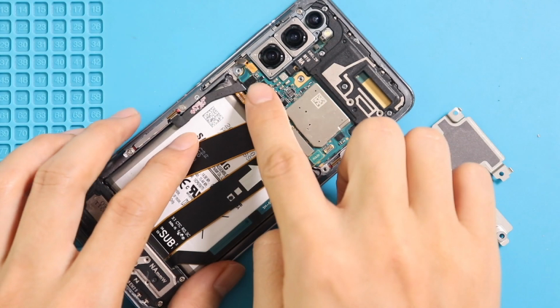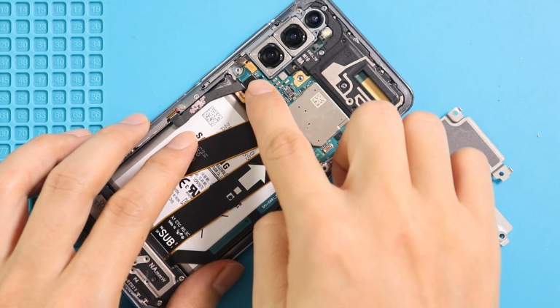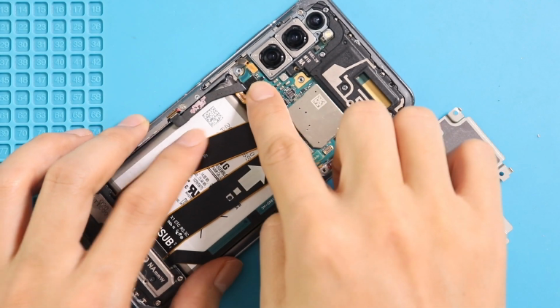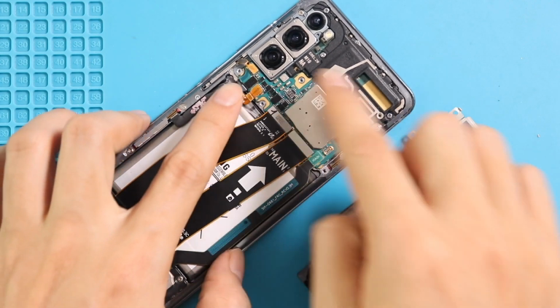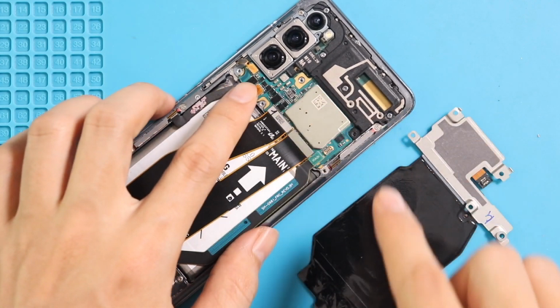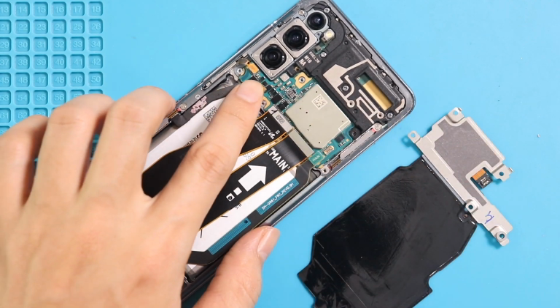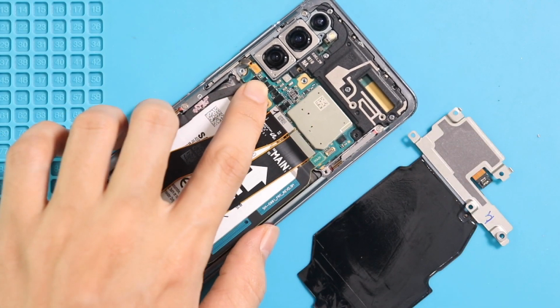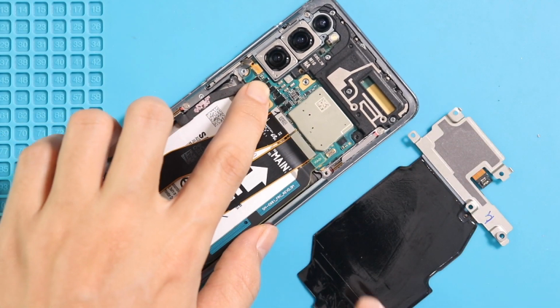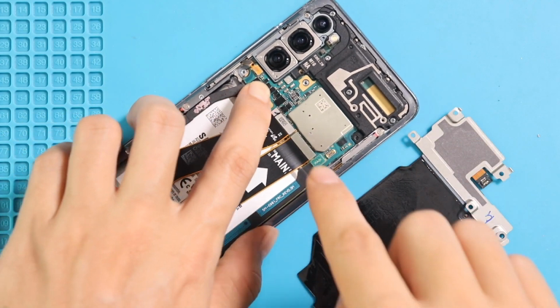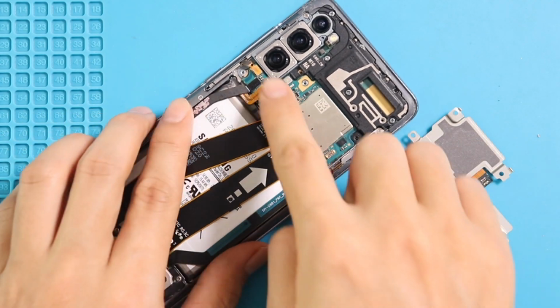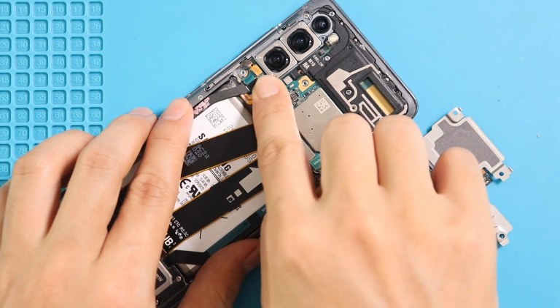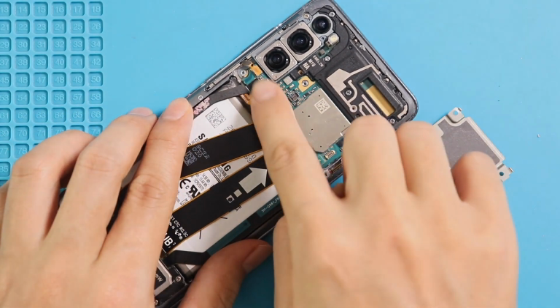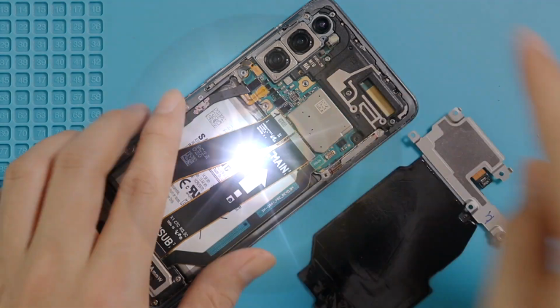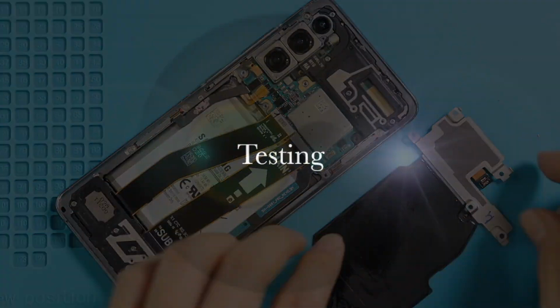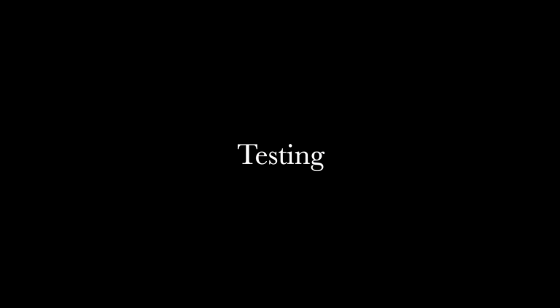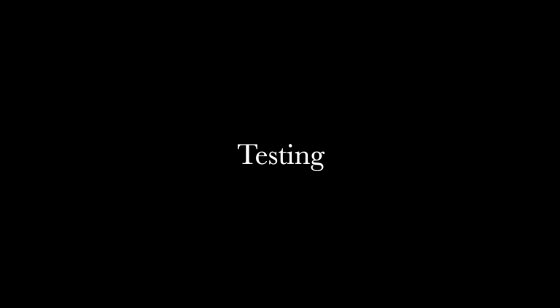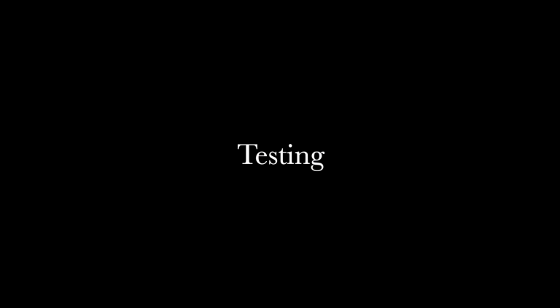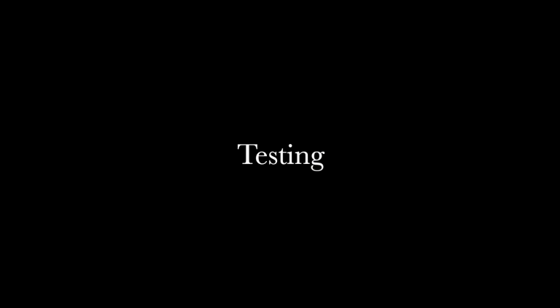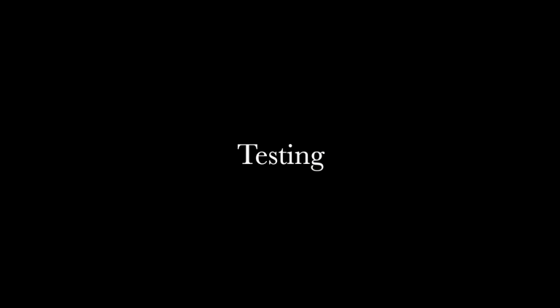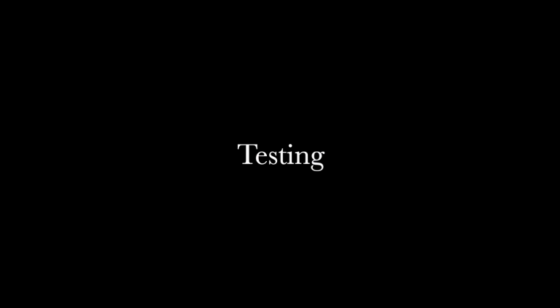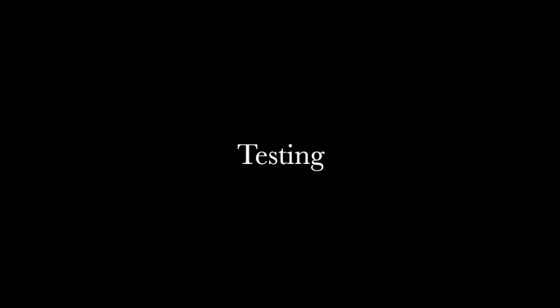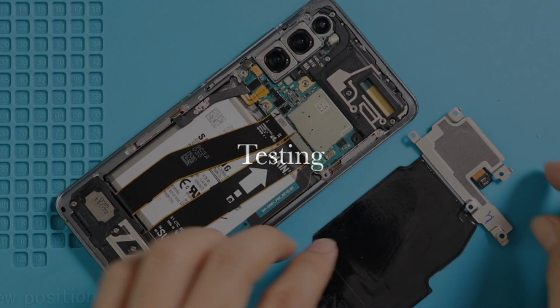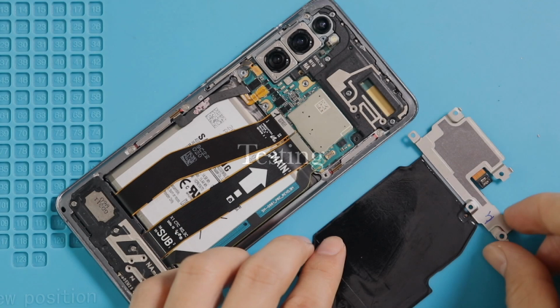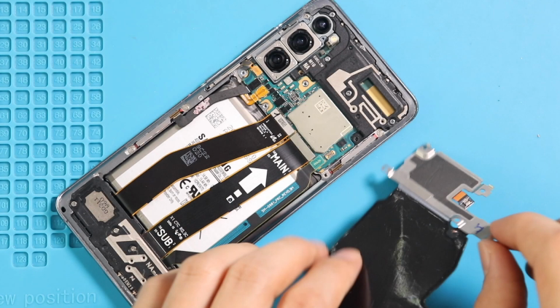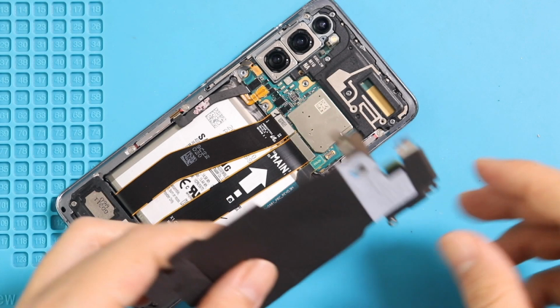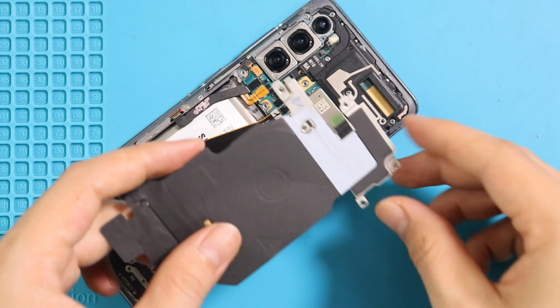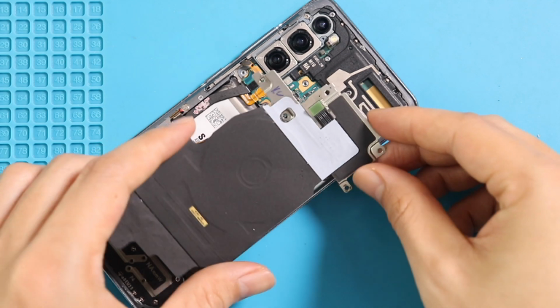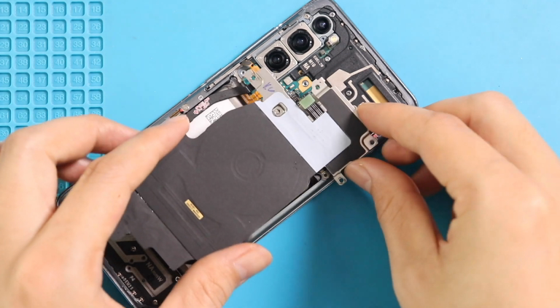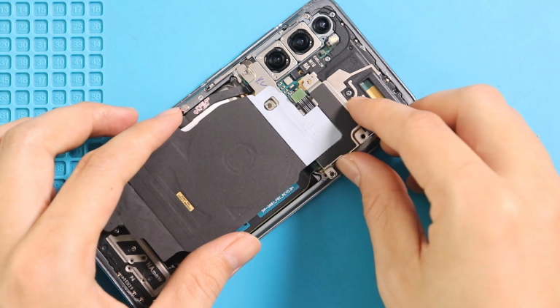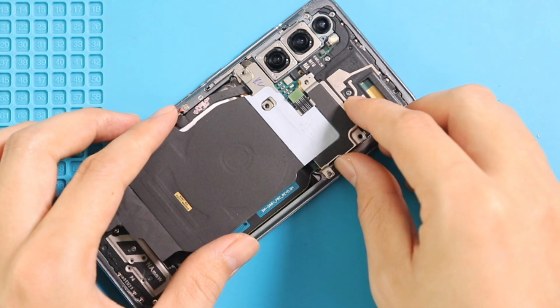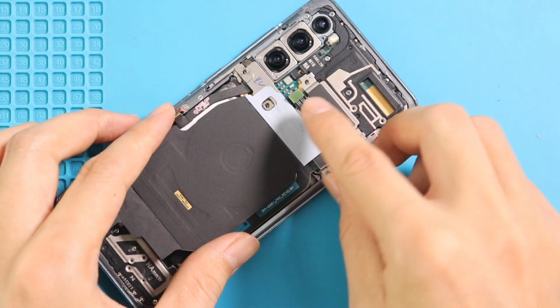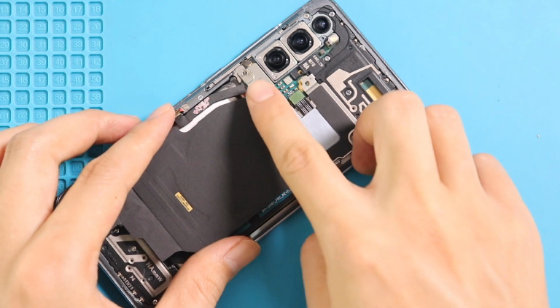Before placing the wireless pad, it is good to connect the battery plug and test the screen functionality by powering up the device. Next, place the wireless pad by securing the connector and five screws.